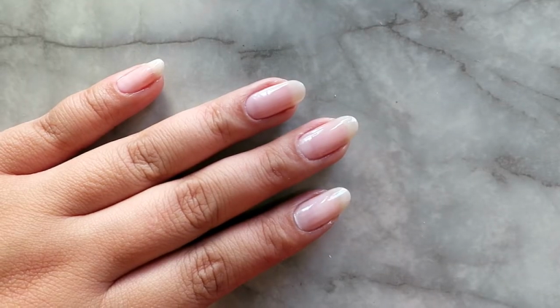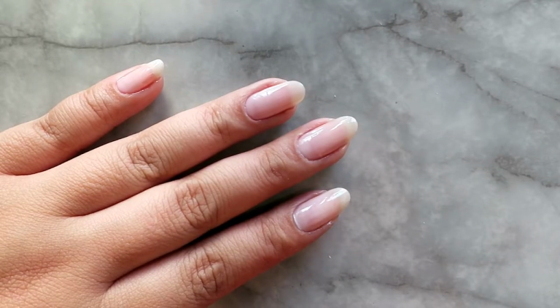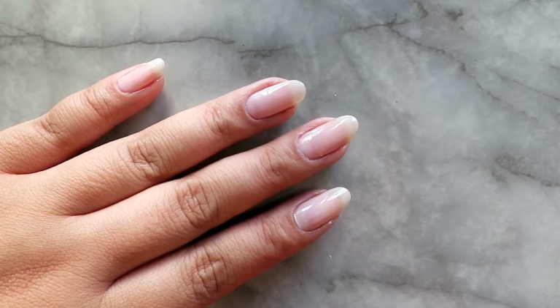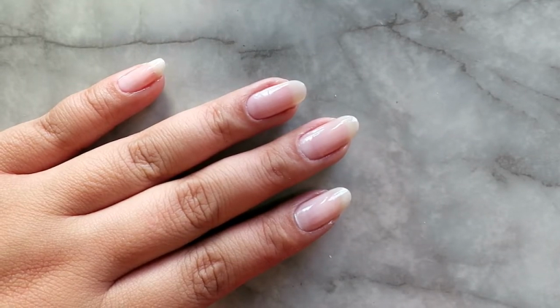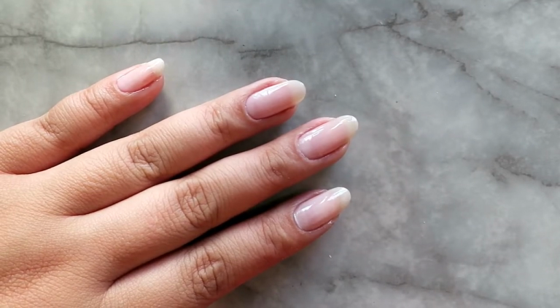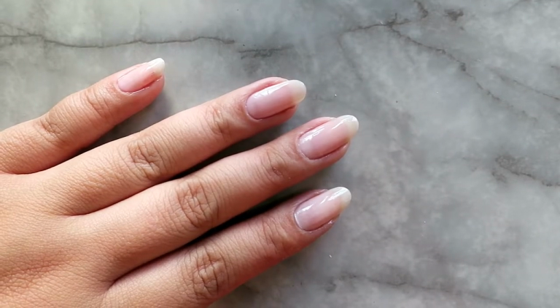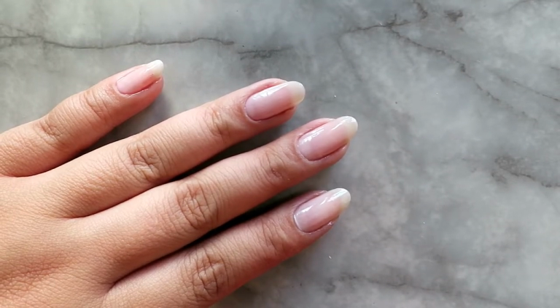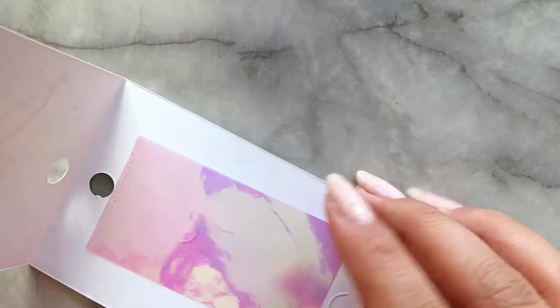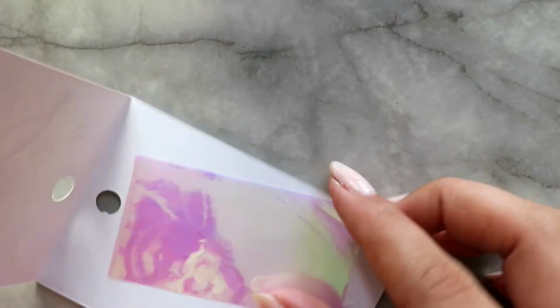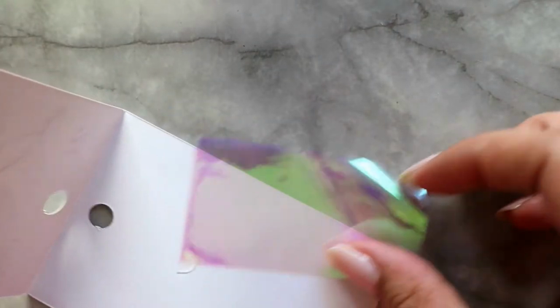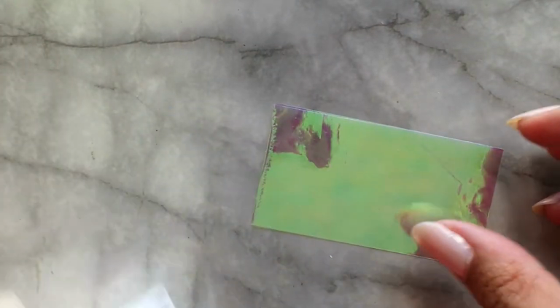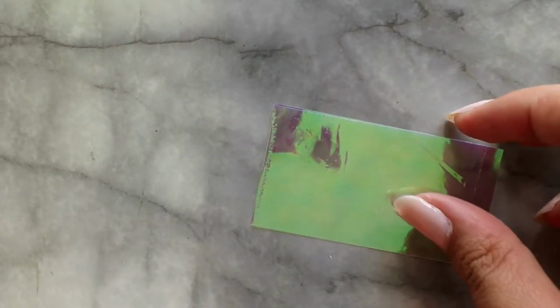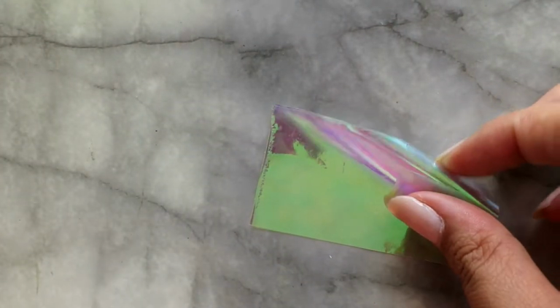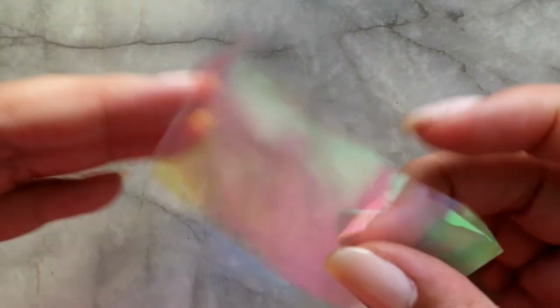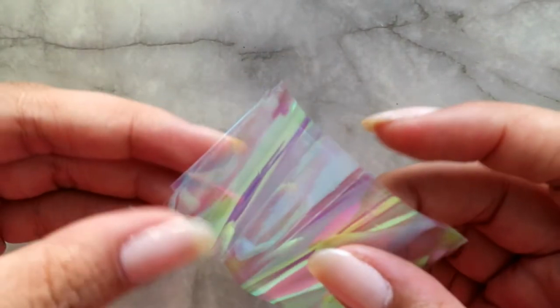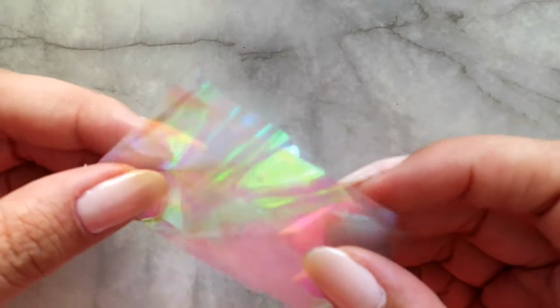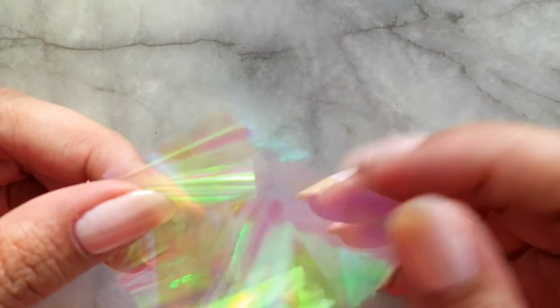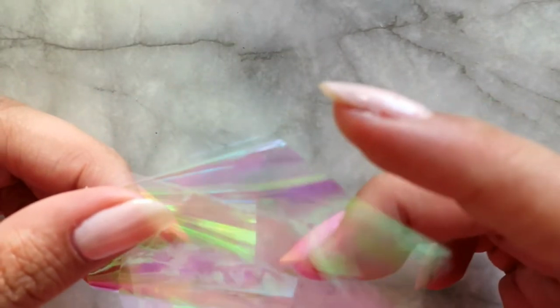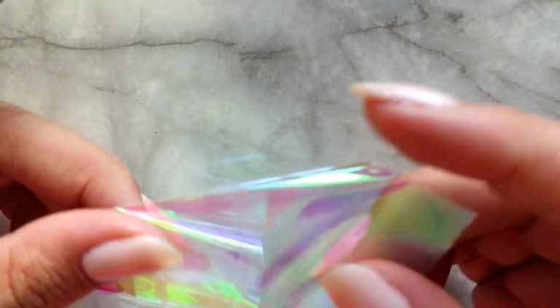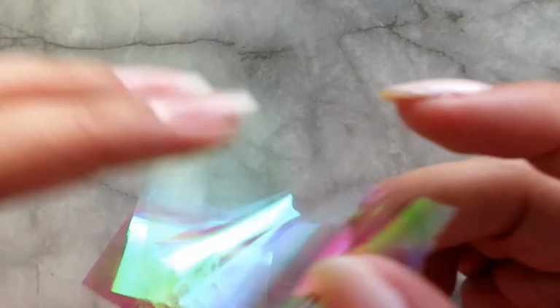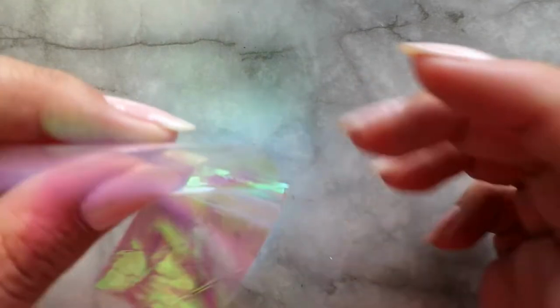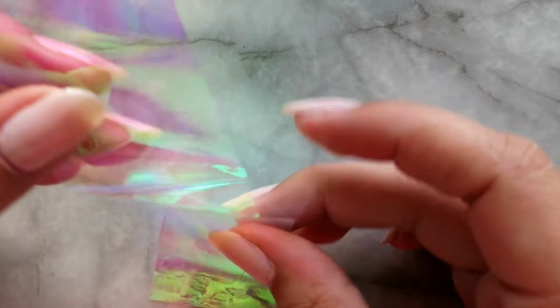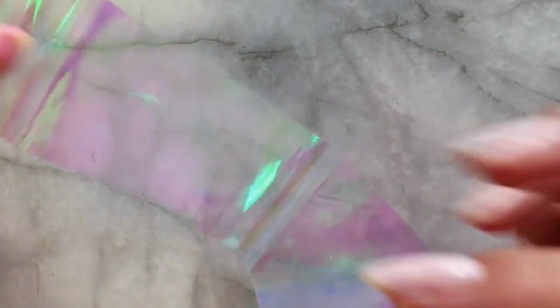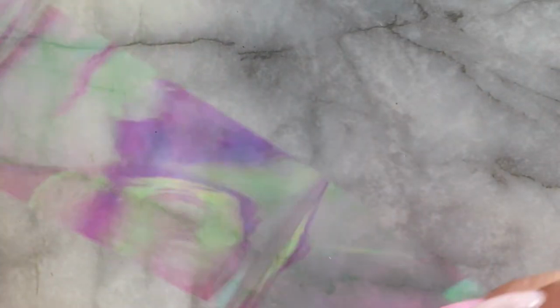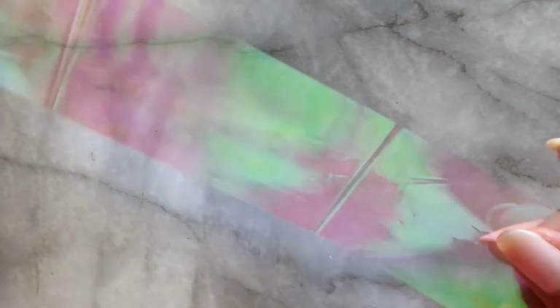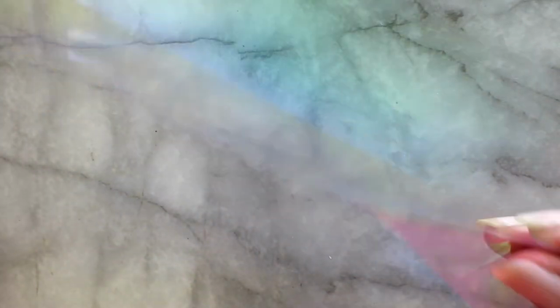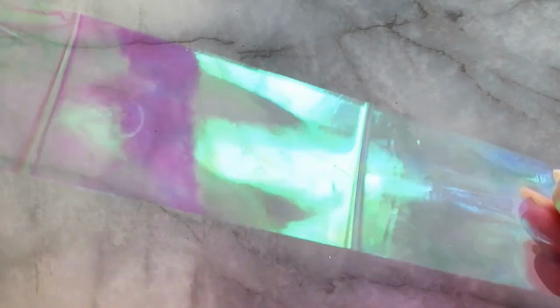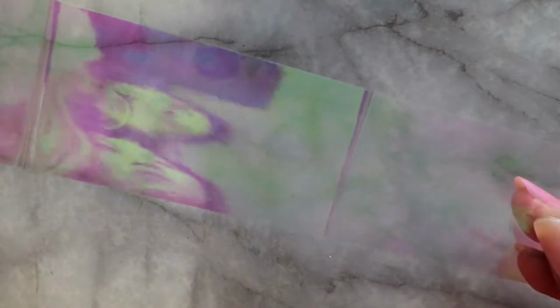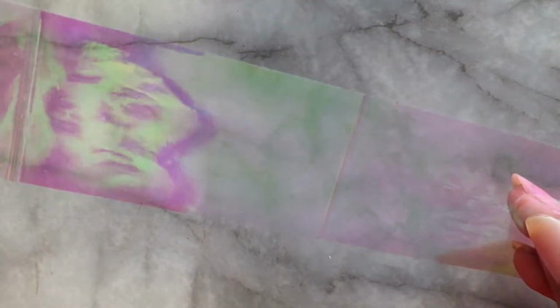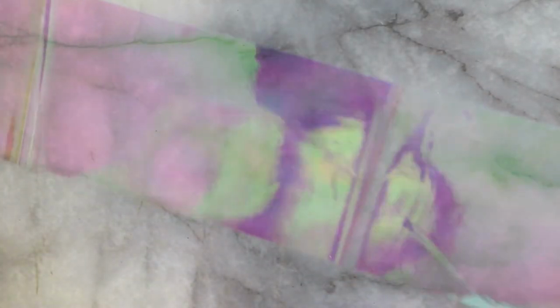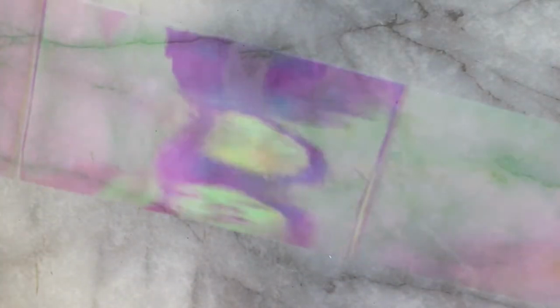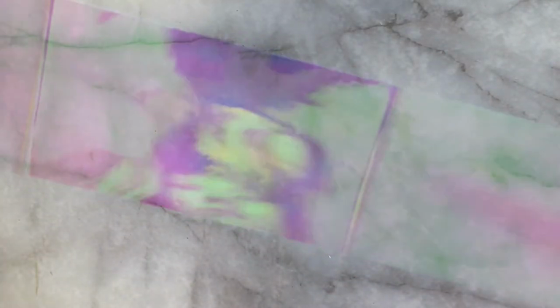Another material that I'll be using today is this holographic foil that I got off of eBay. I'll go ahead and link it in the description for you guys — everything that I used today will be linked in the description. You can cut it into any shape that you want.